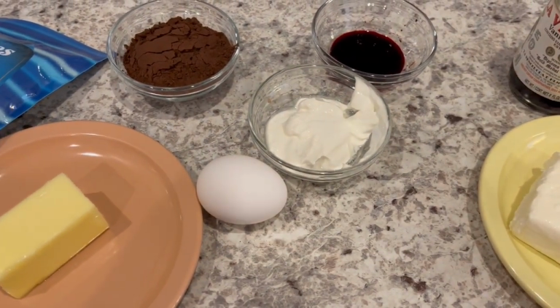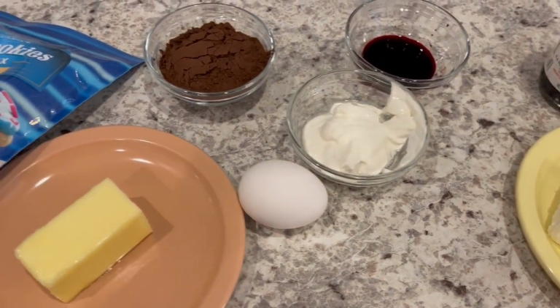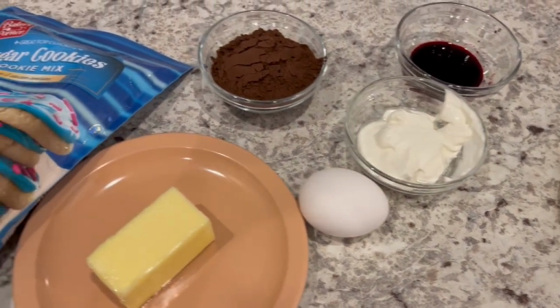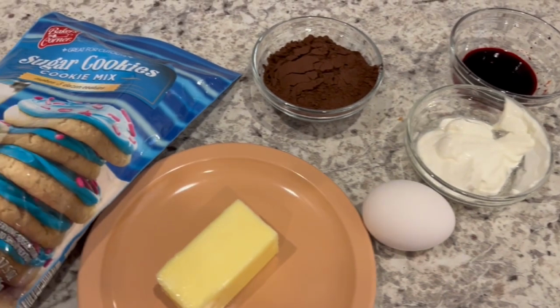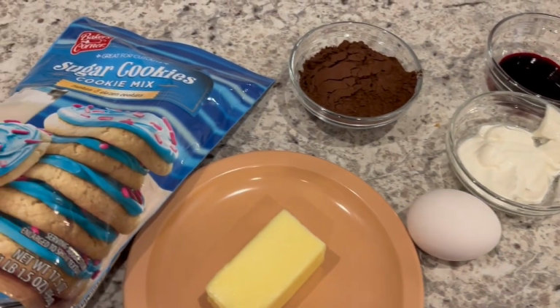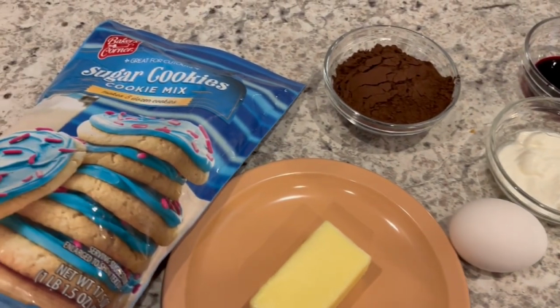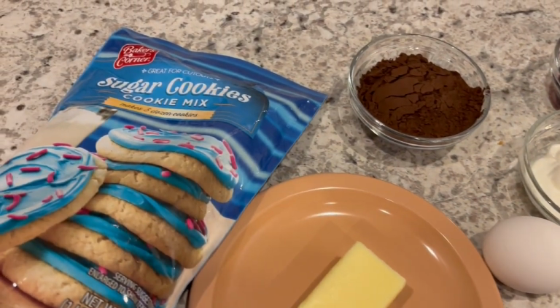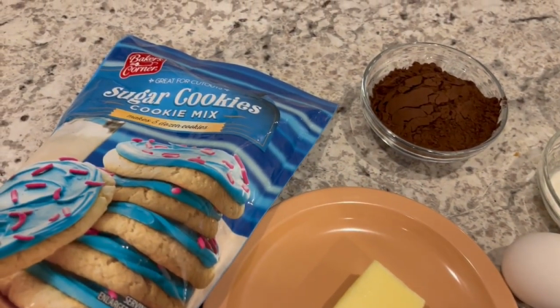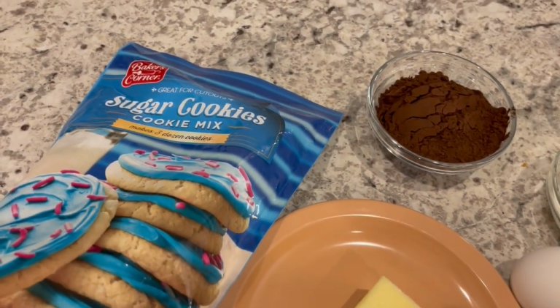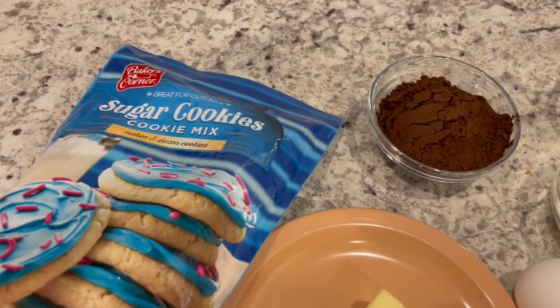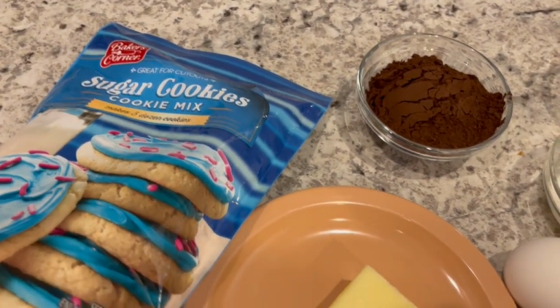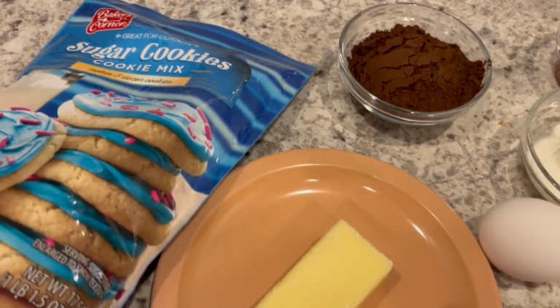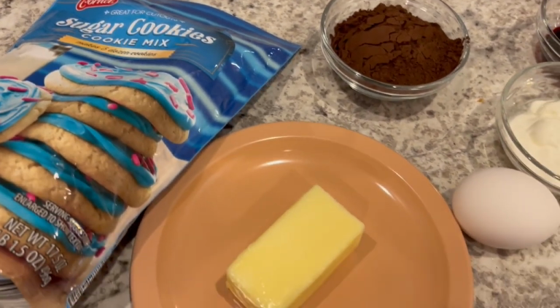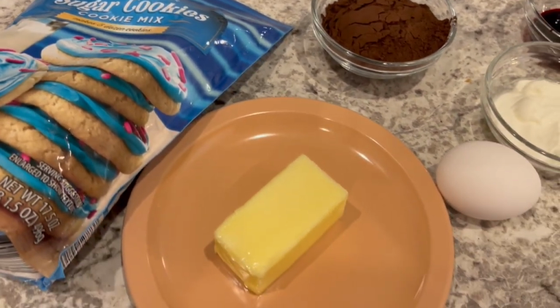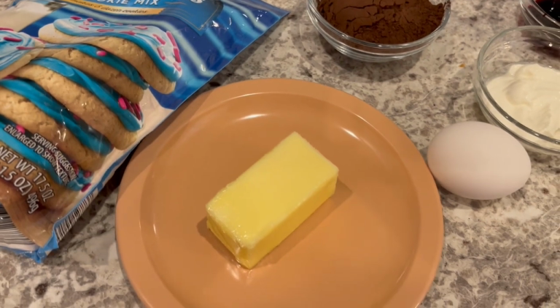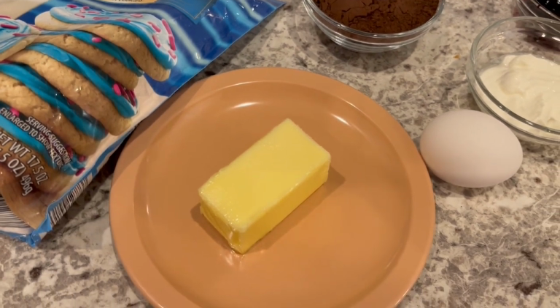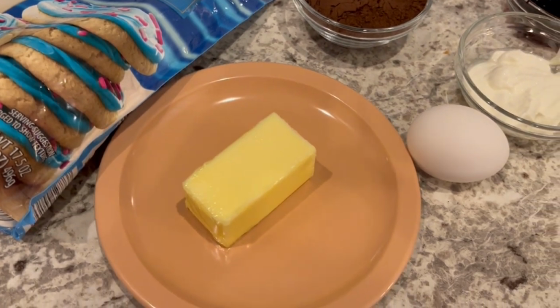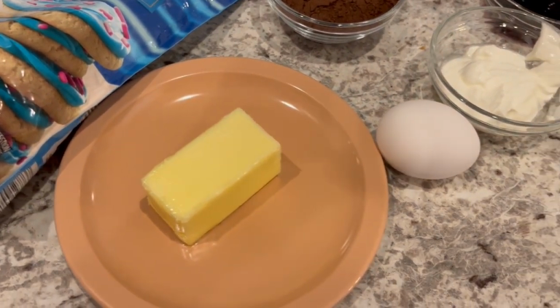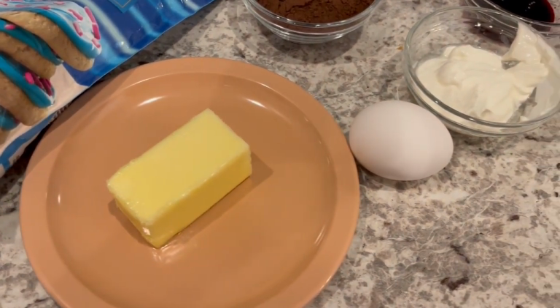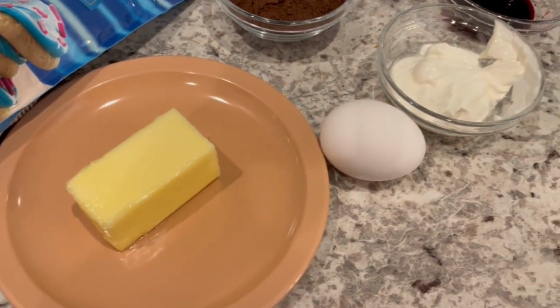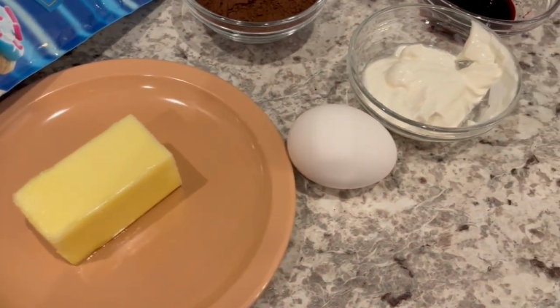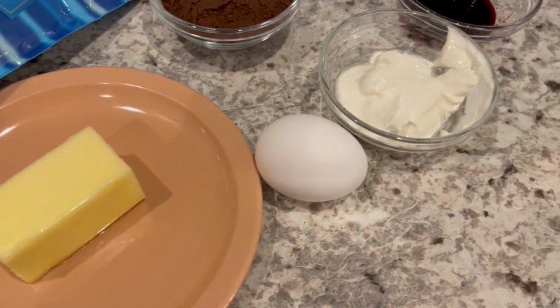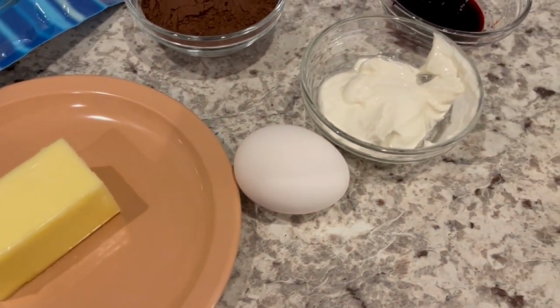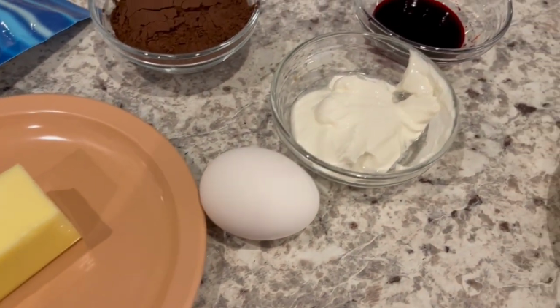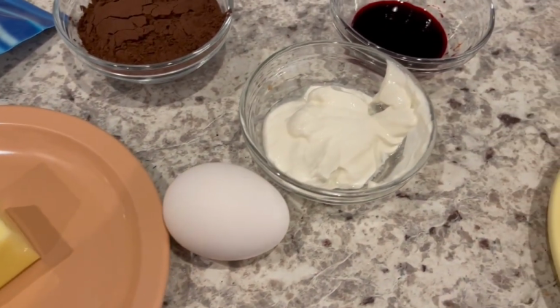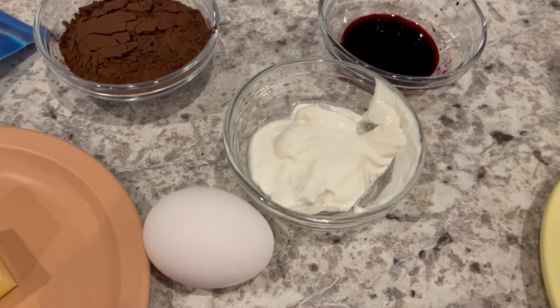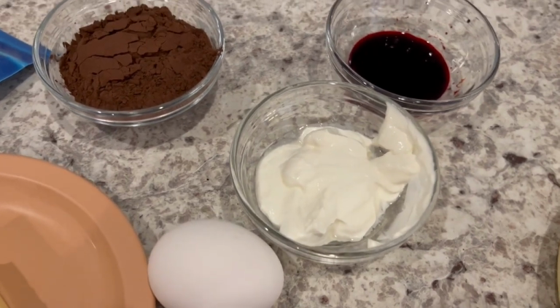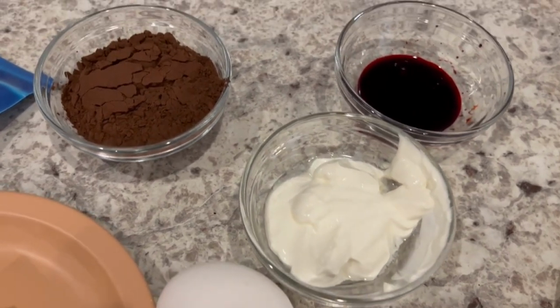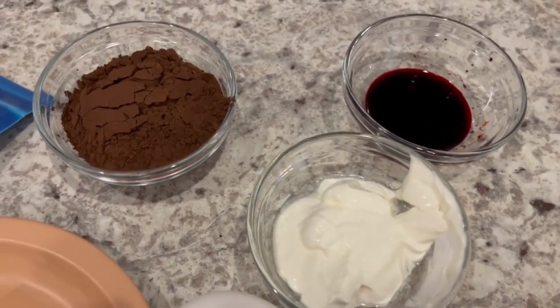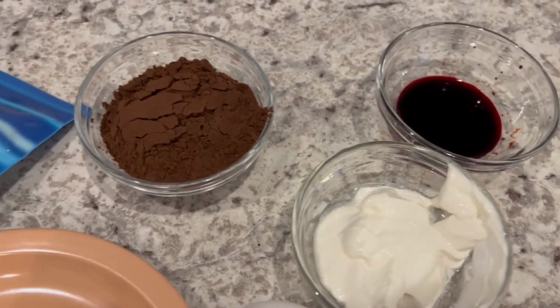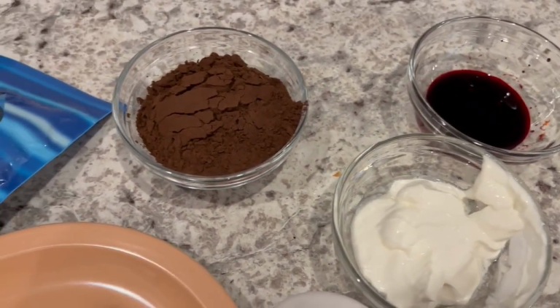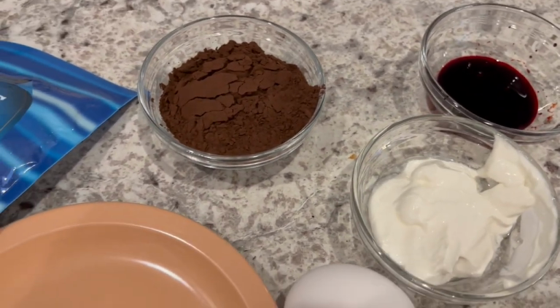For the cookie portion you are going to need a package of sugar cookie mix, softened butter, a room-temperature egg and room-temperature sour cream, some red food dye and unsweetened cocoa.